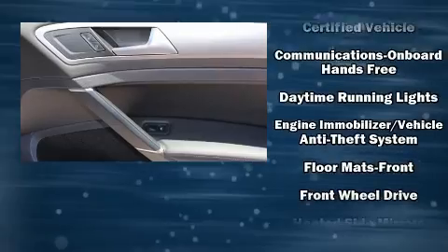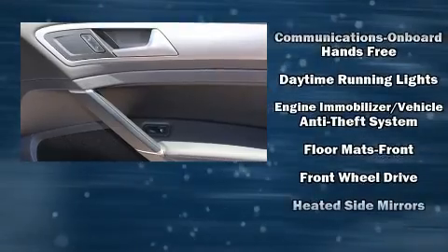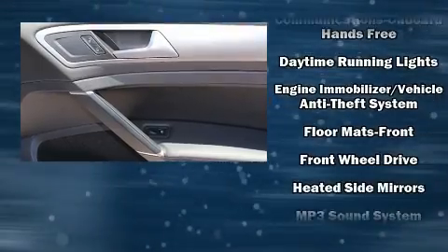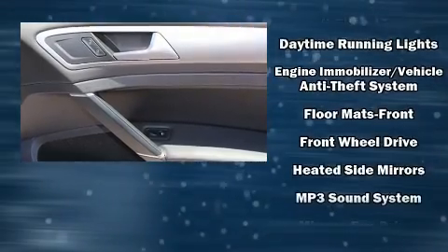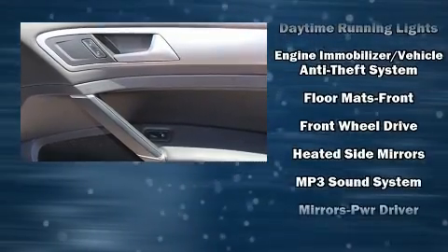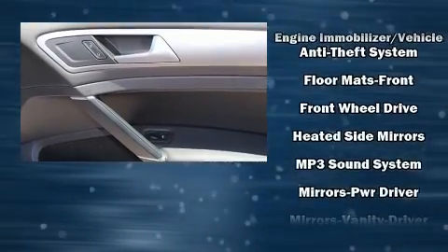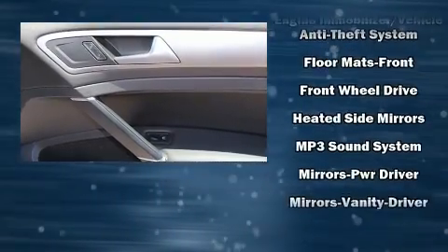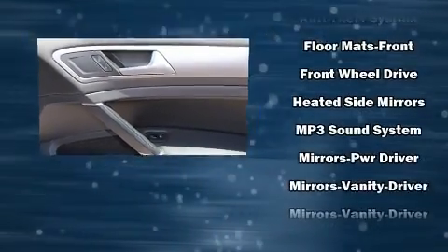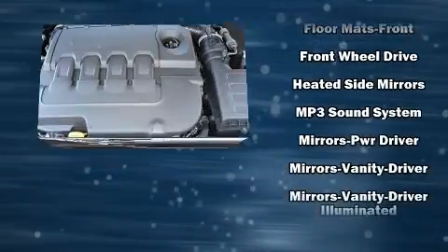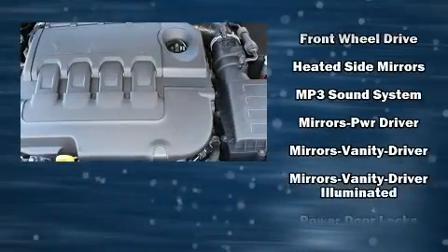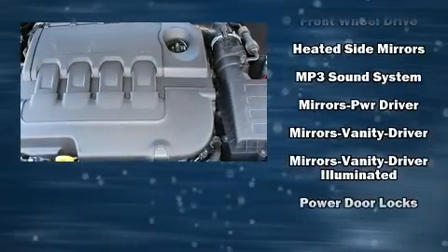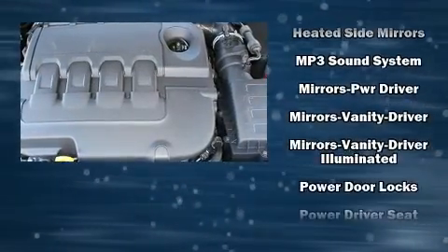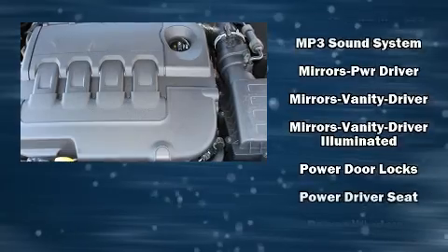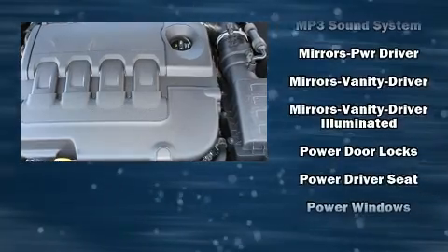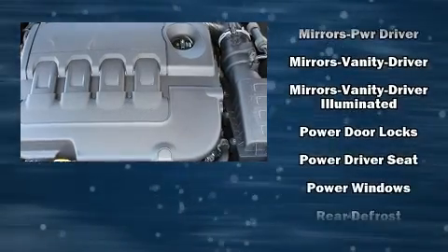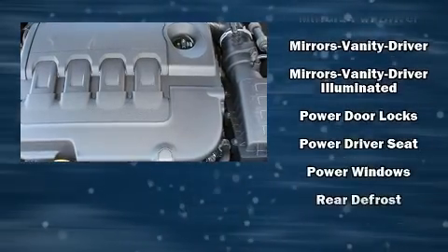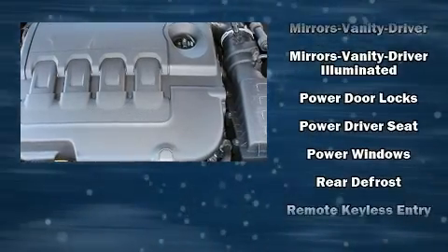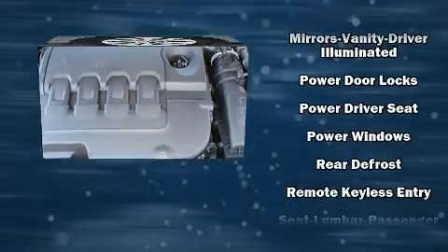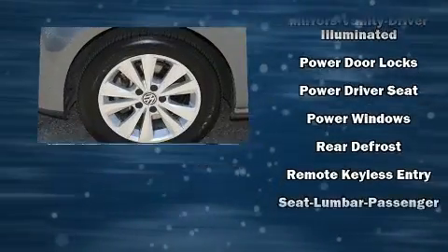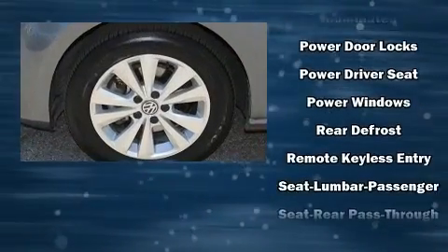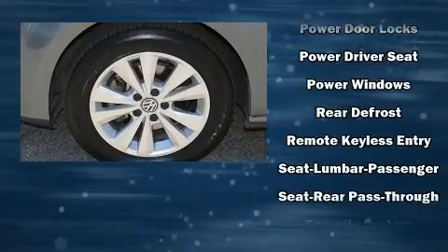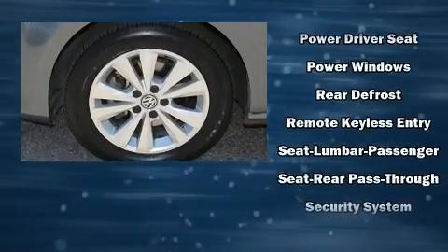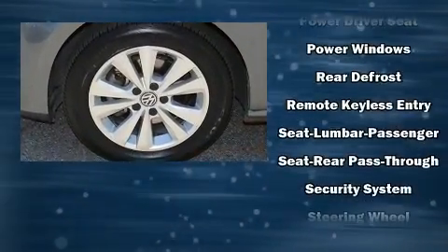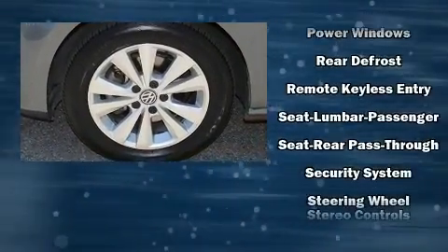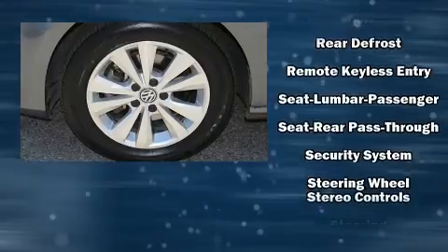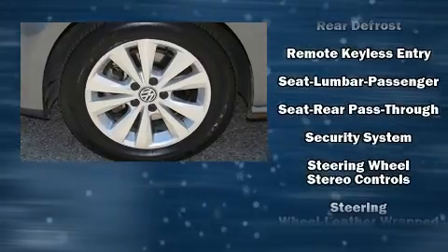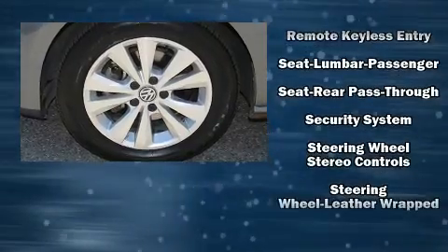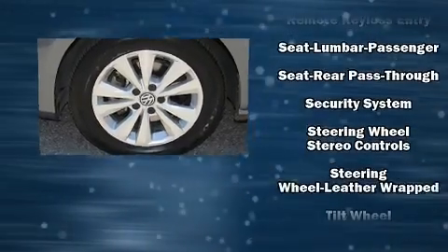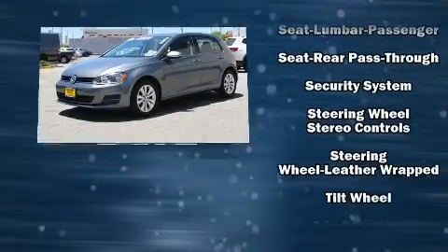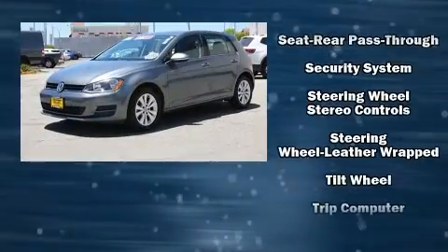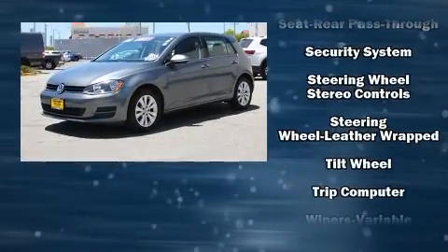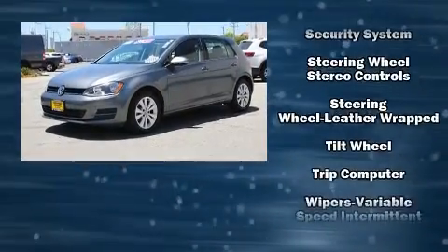With side curtain airbags supplementing the rest of the safety network, you can be assured that you and your passengers will experience top-tier protection. It also arrives with a Carfax history report, indicating just one previous owner.